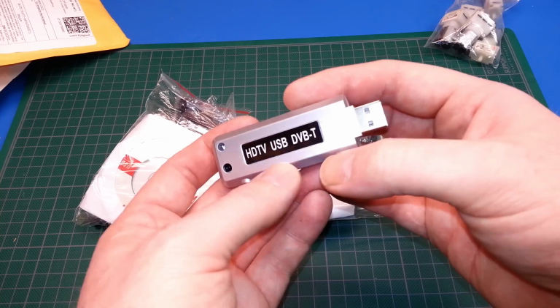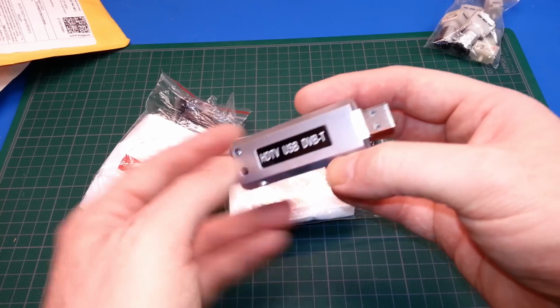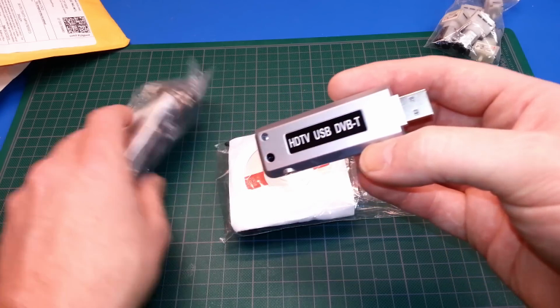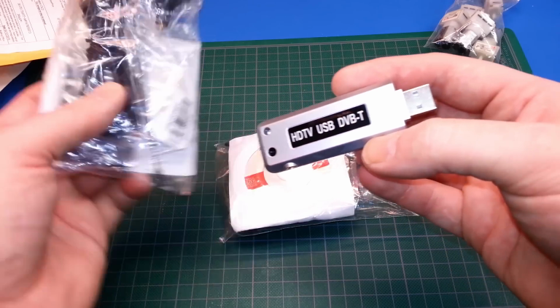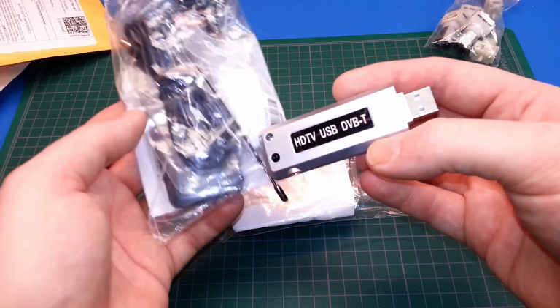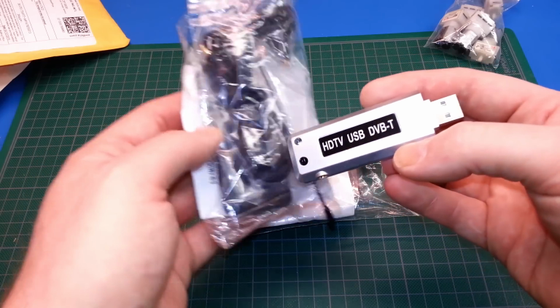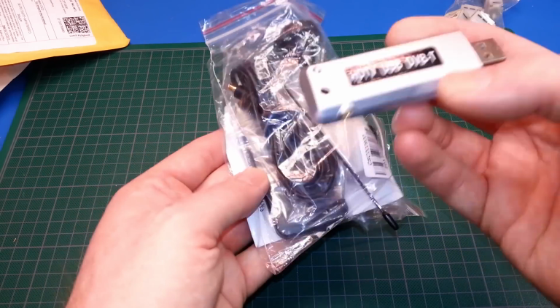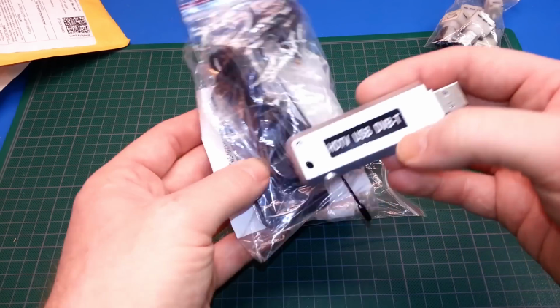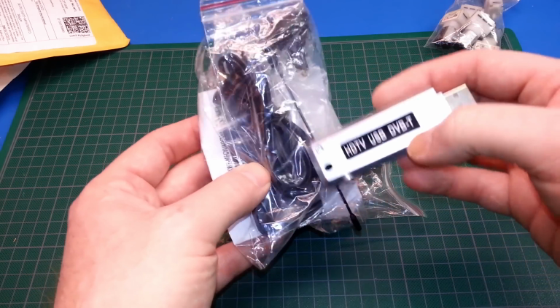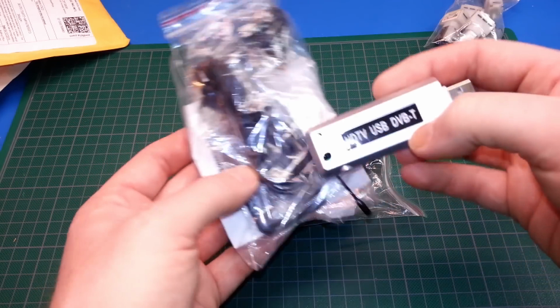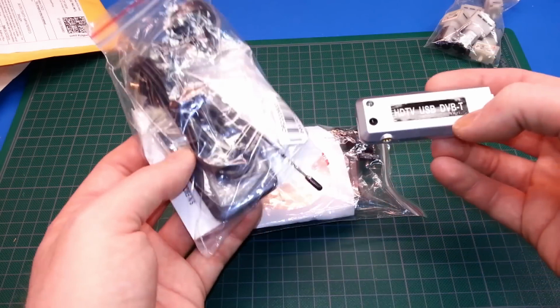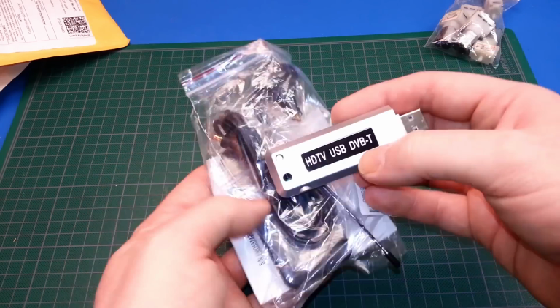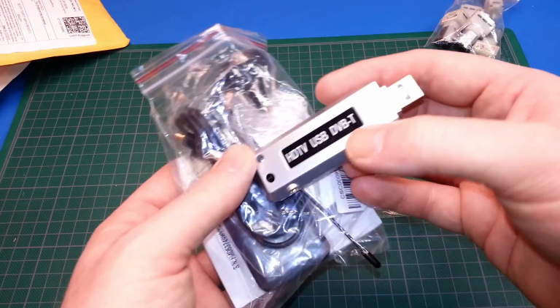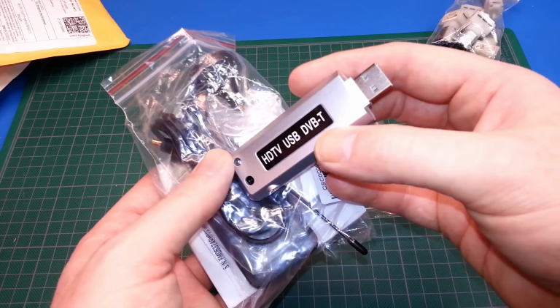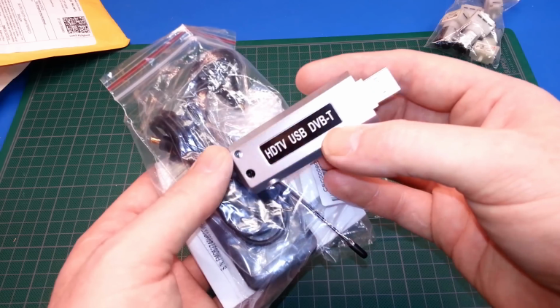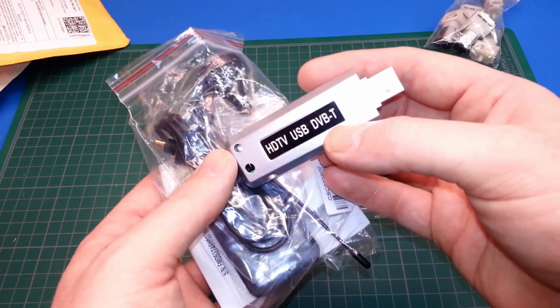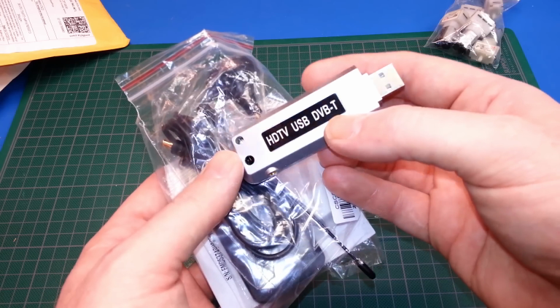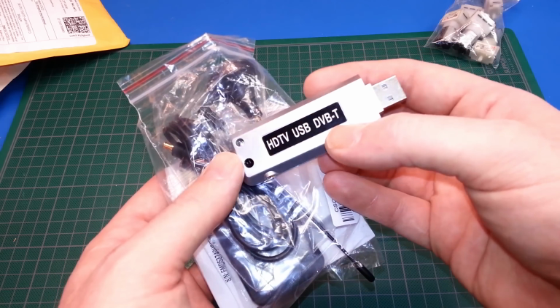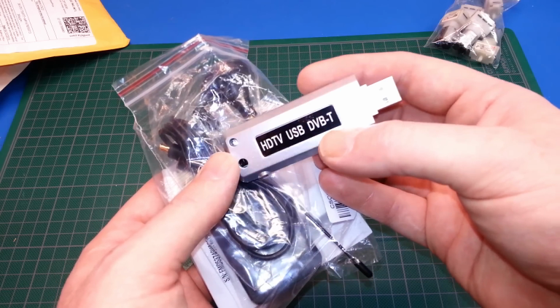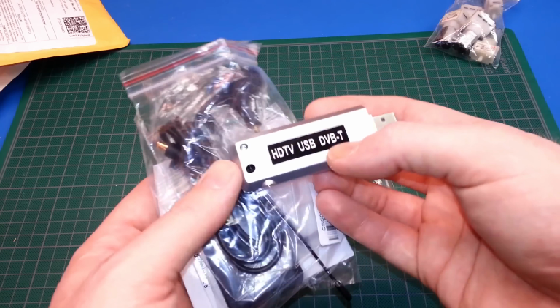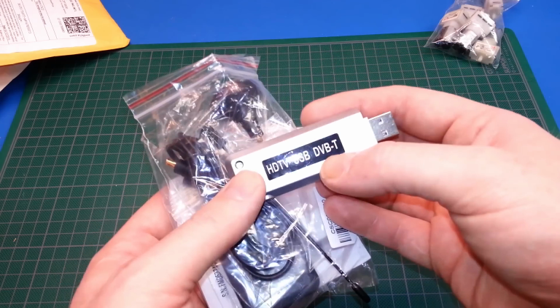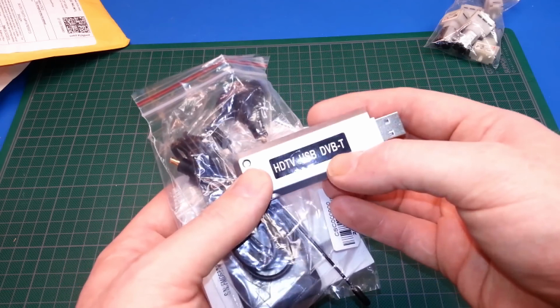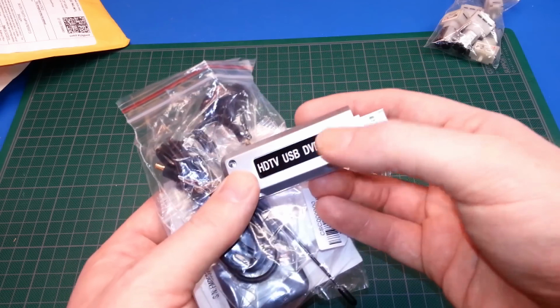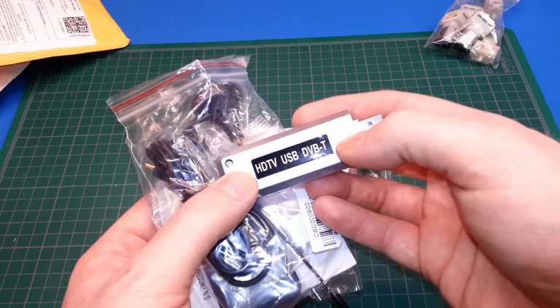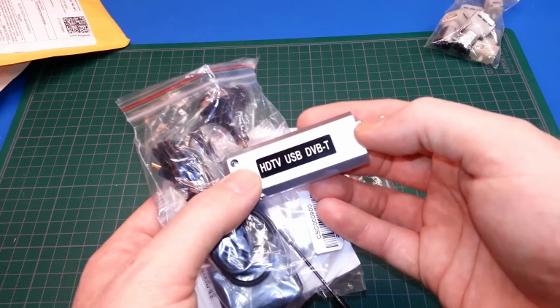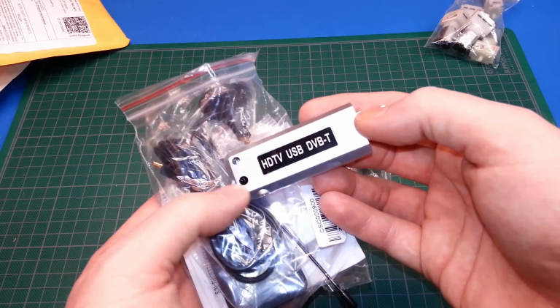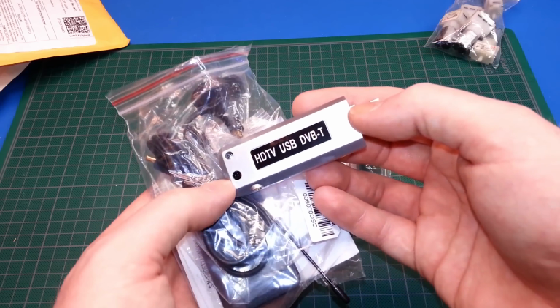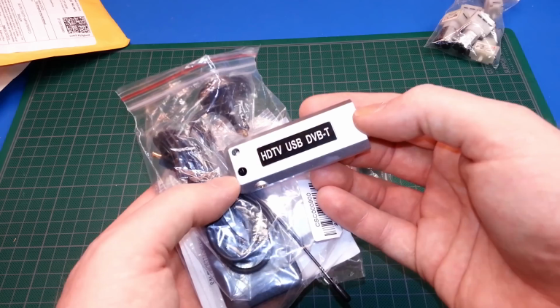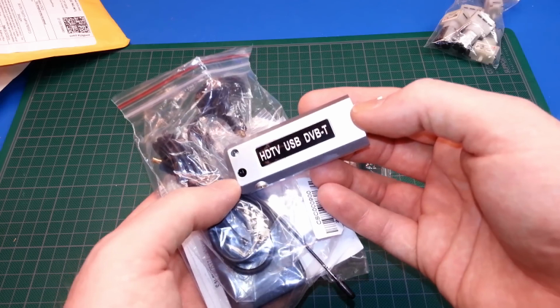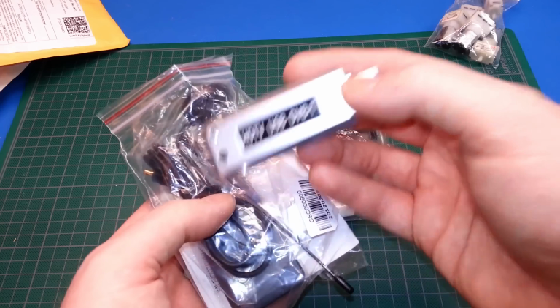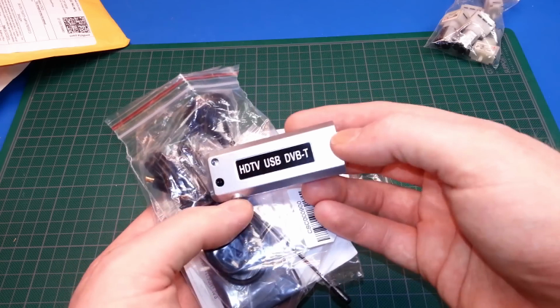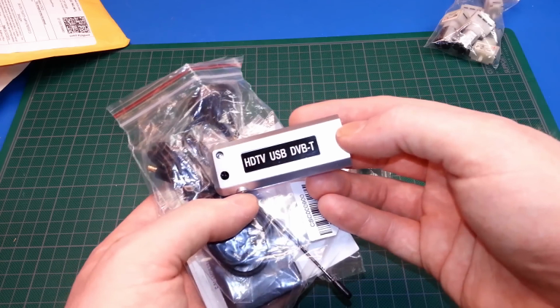We'll see what we can do. If nothing else, we got a remote and an antenna. The price on these was really cheap — cheaper than I'd ever seen them, which should have been a warning sign to me.